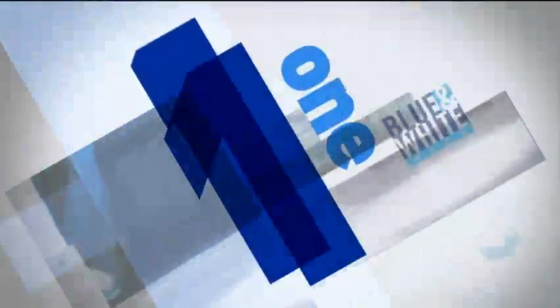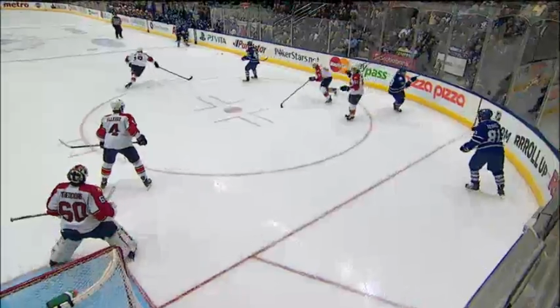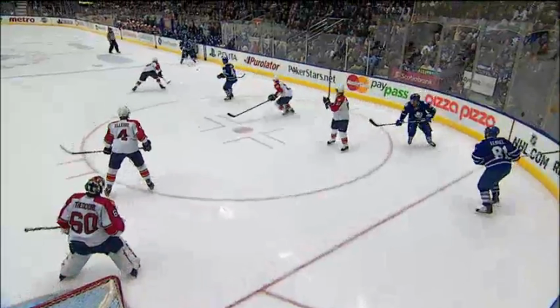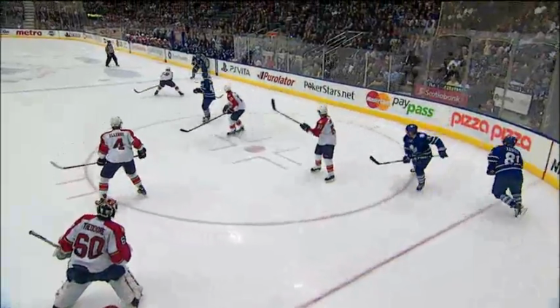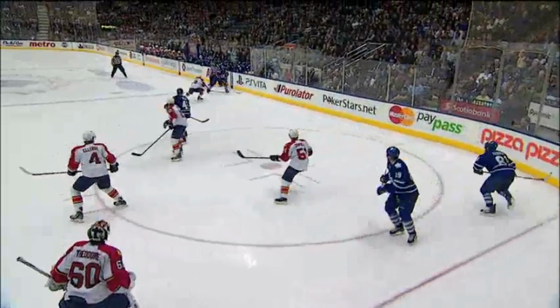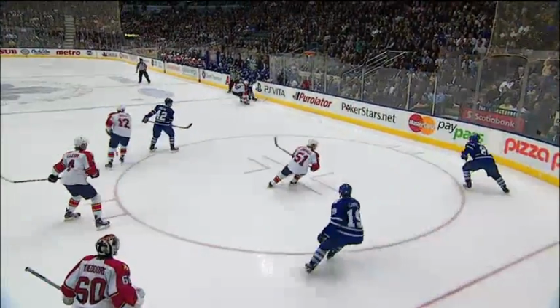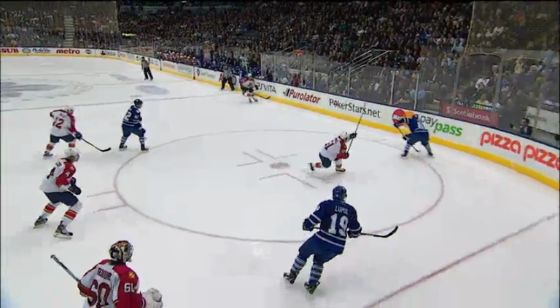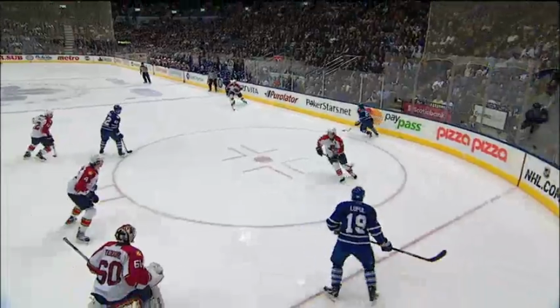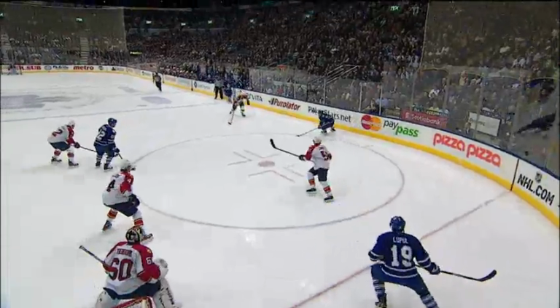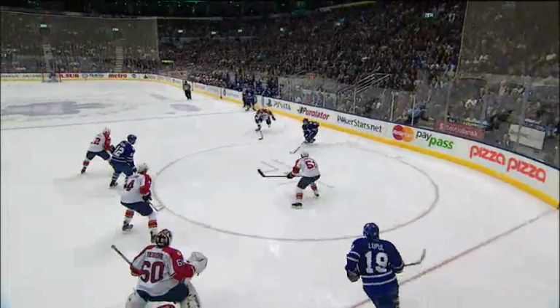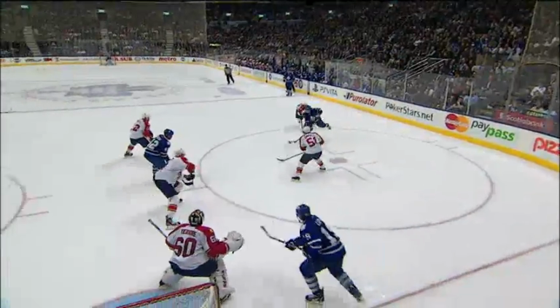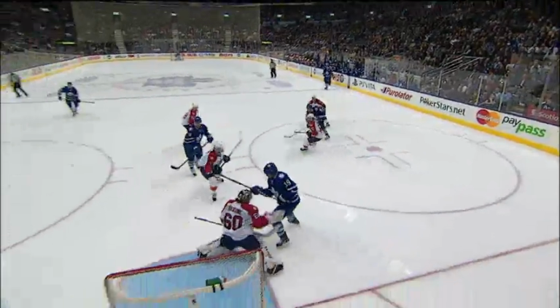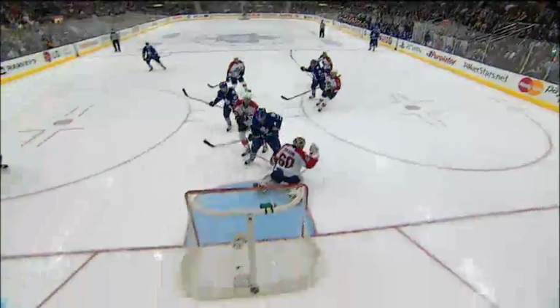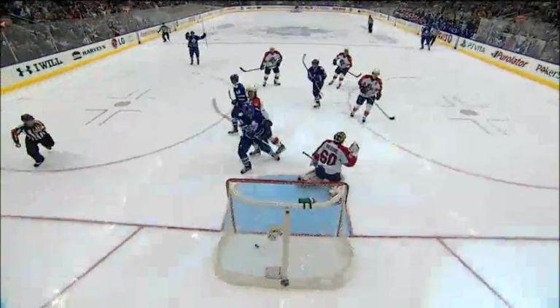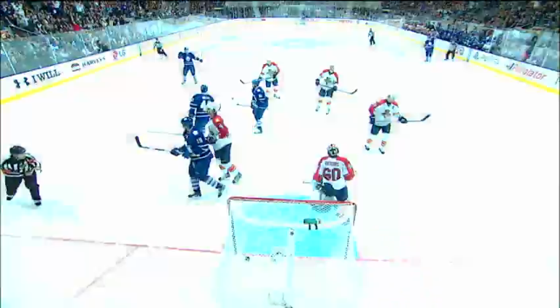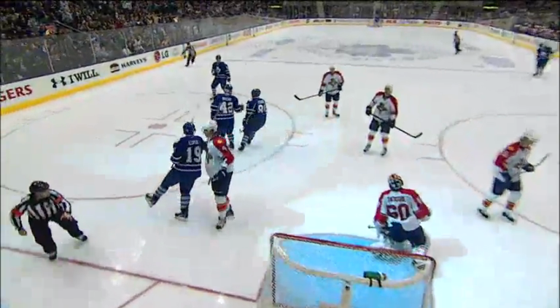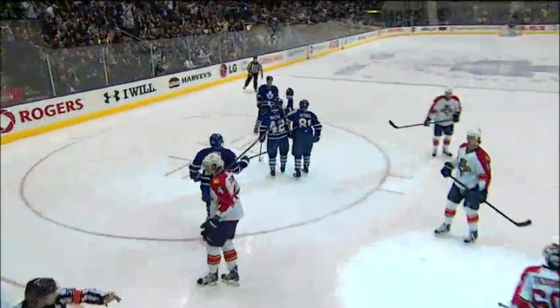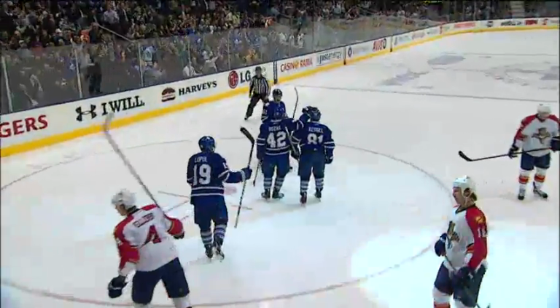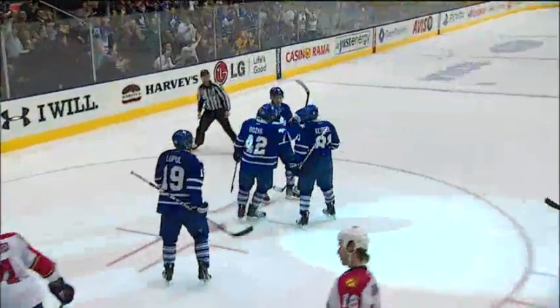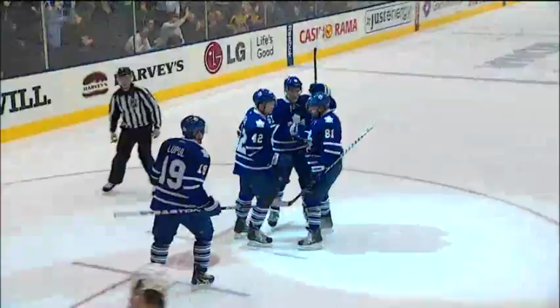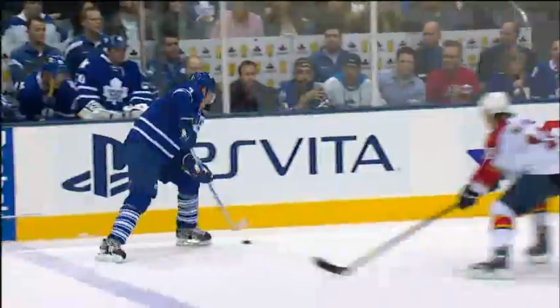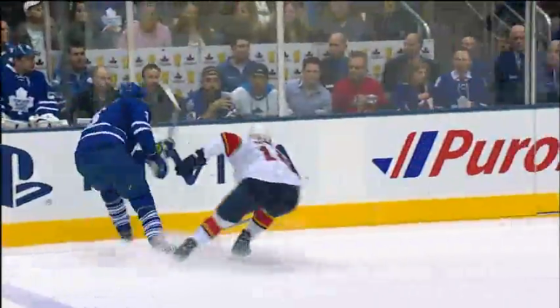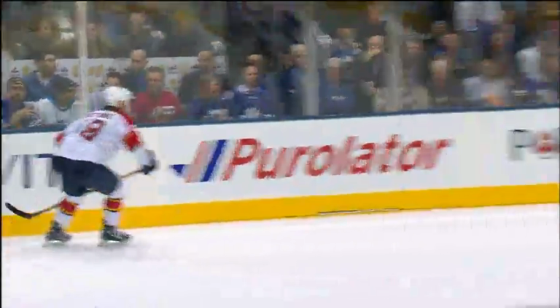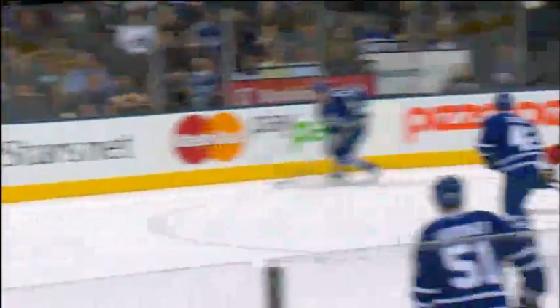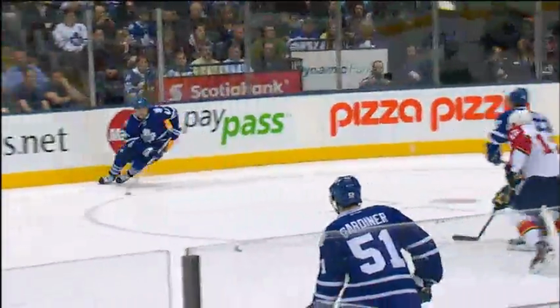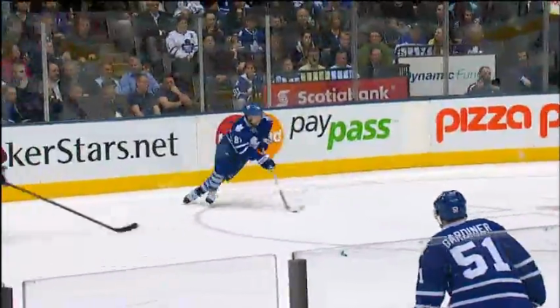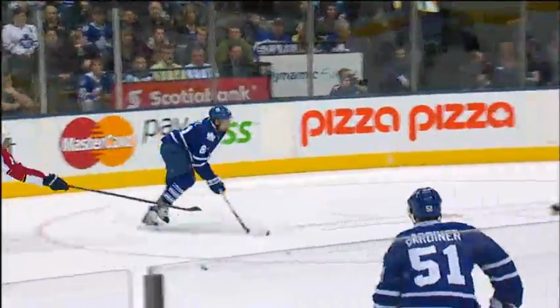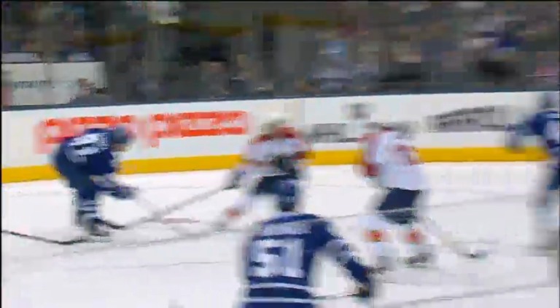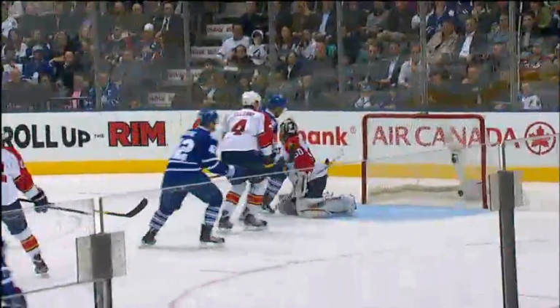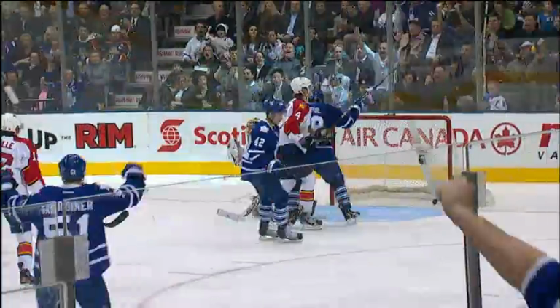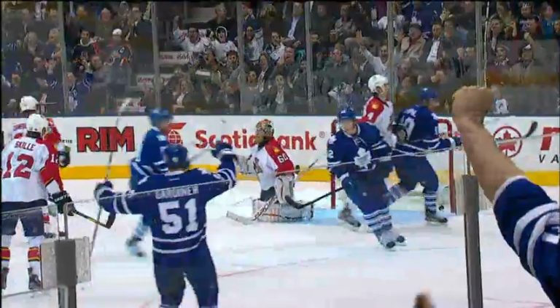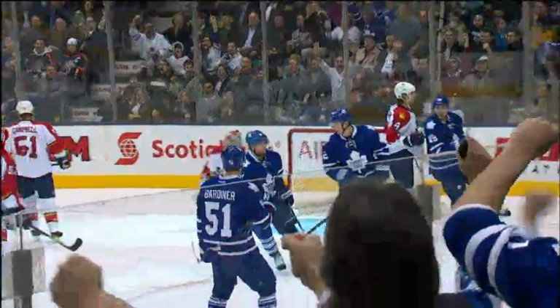Back to the blue line for Panuk. Panuk back along the half boards. Kessel curling up with a shot — what a shot! Kessel, he's releasing it! The biggest goal they've scored this season!